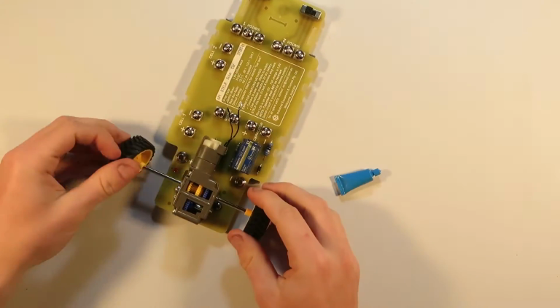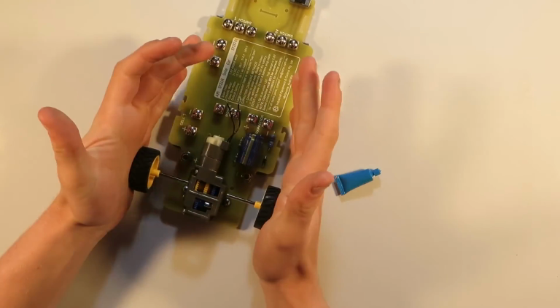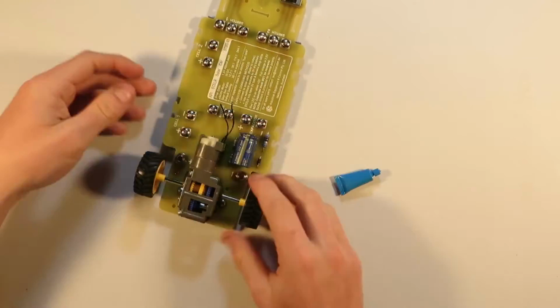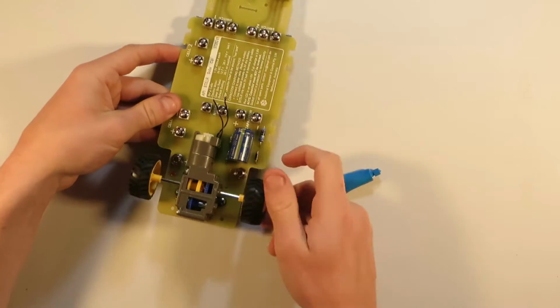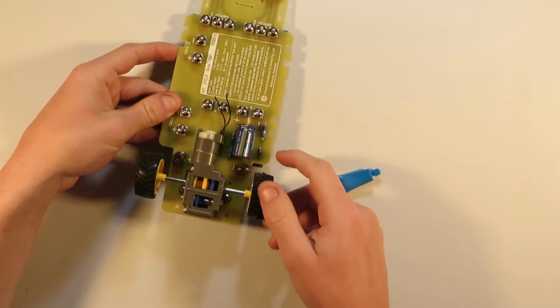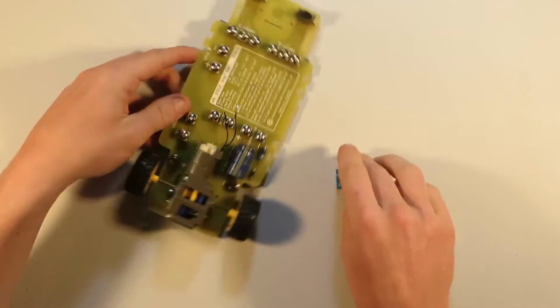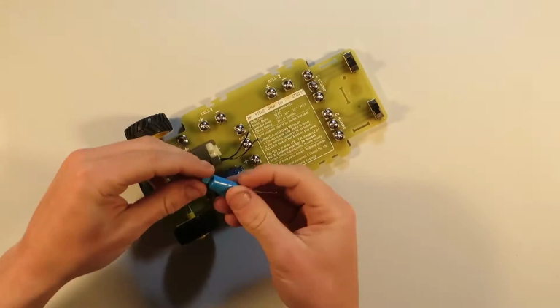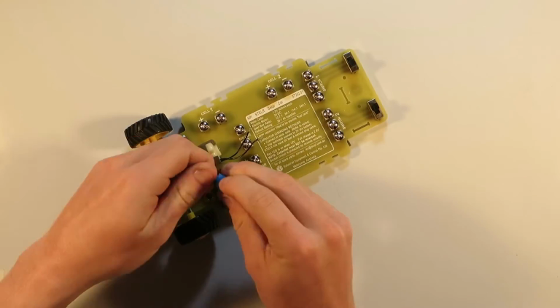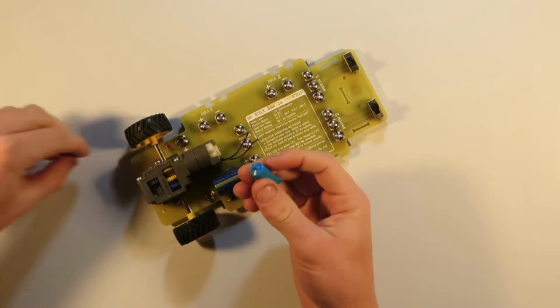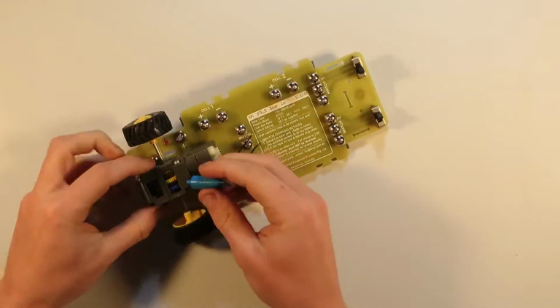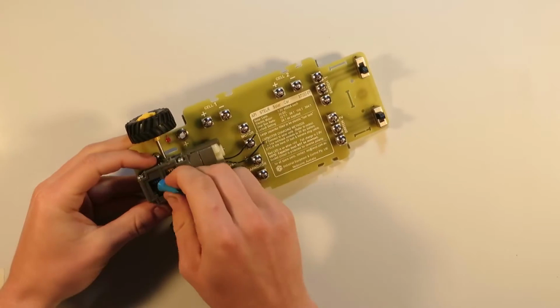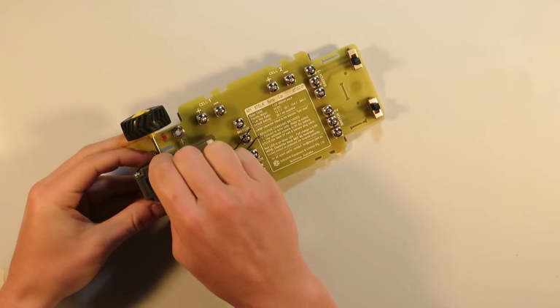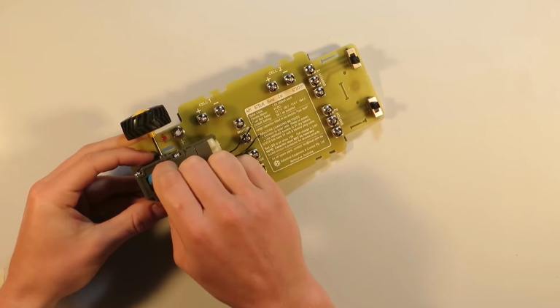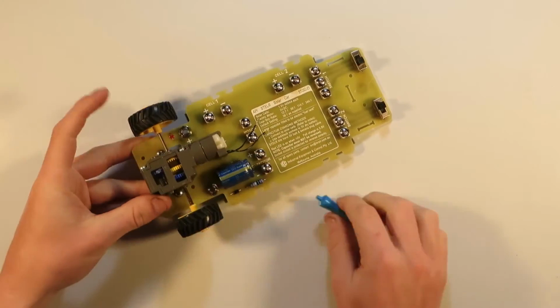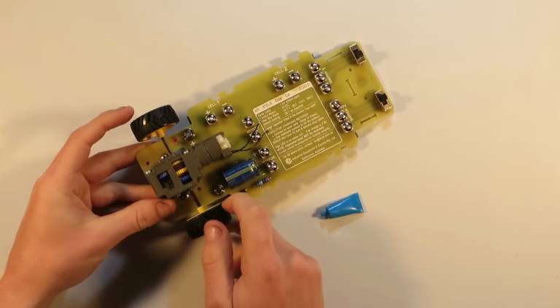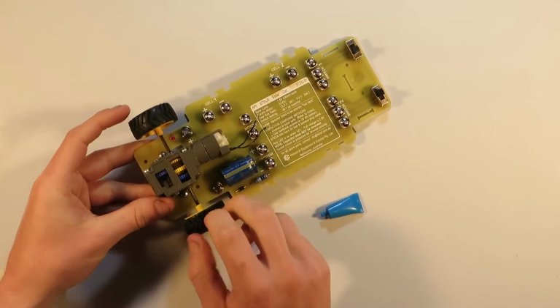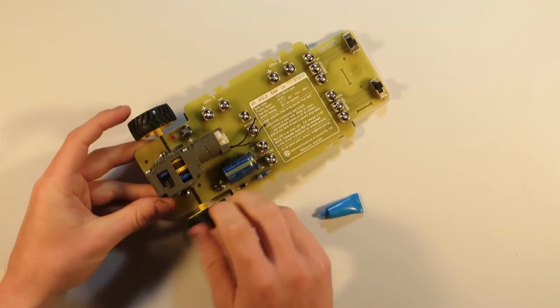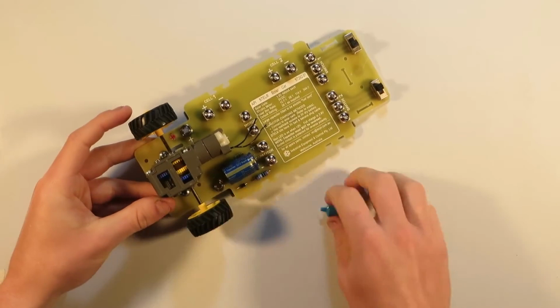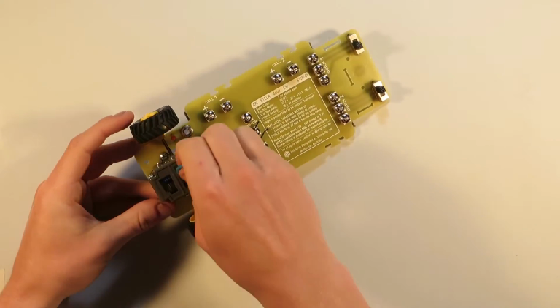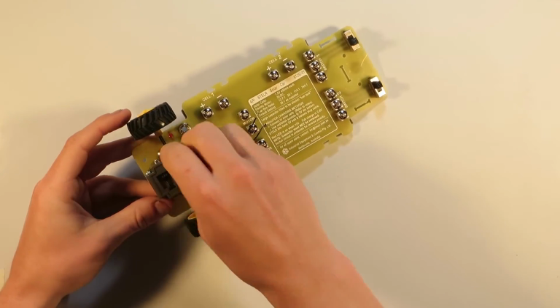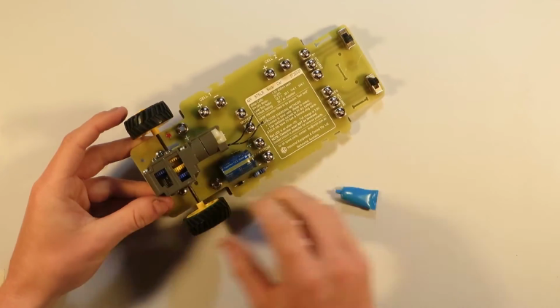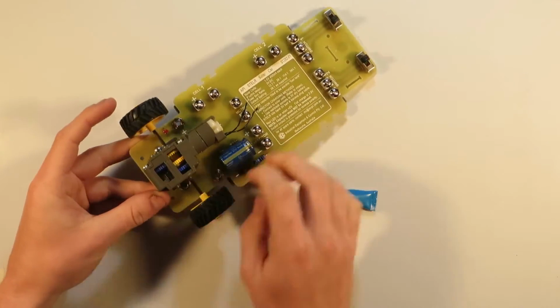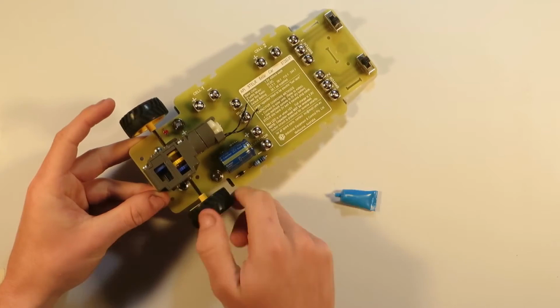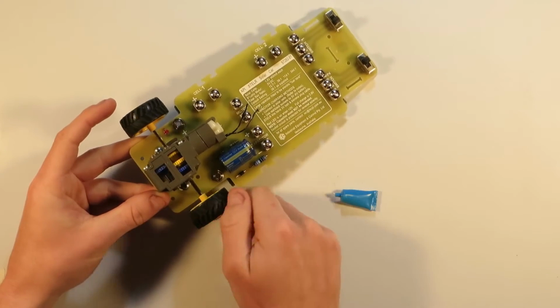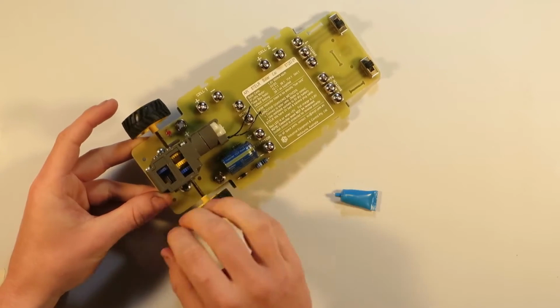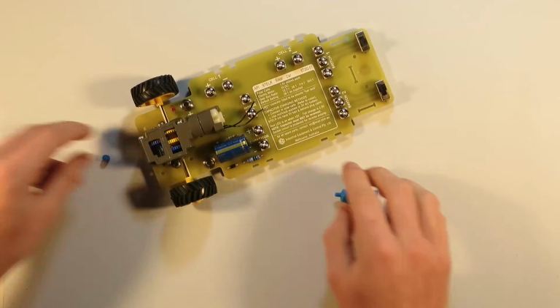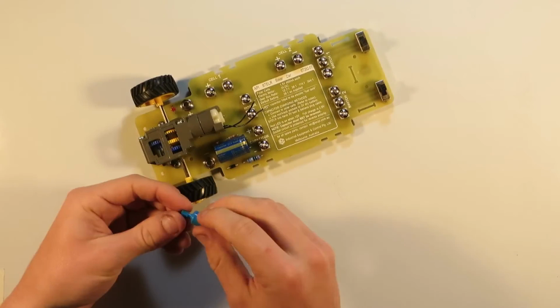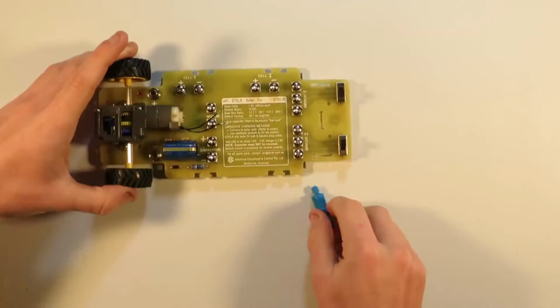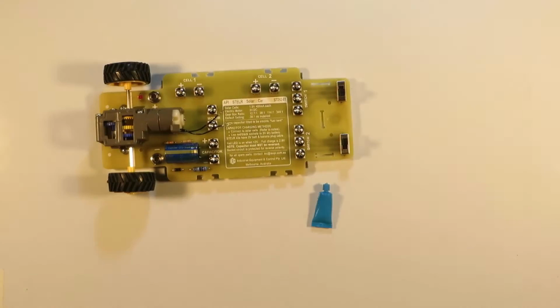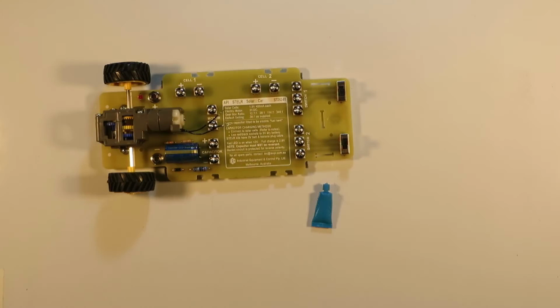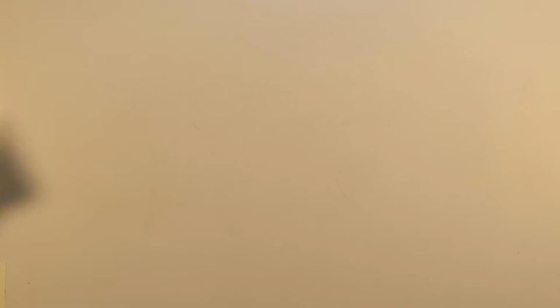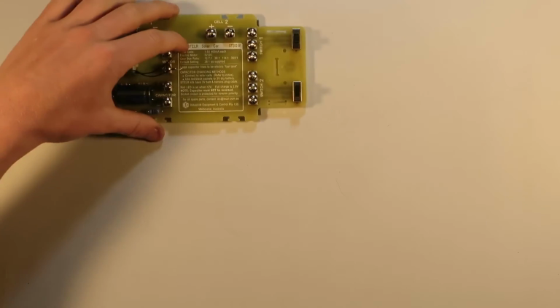Firmly push two tyres onto either side of the electric motor shaft, then squirt some grease onto the grooves of the gears and slowly spin the wheels to ensure that the grease is spread evenly. This grease will reduce frictional losses in the gearbox, giving the car better durability and efficiency.